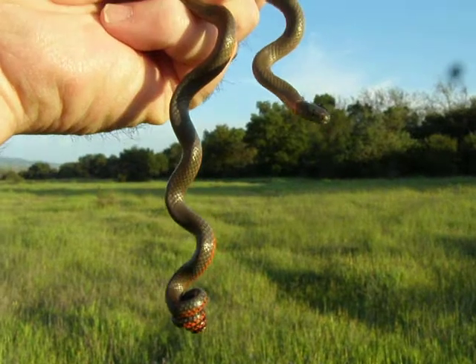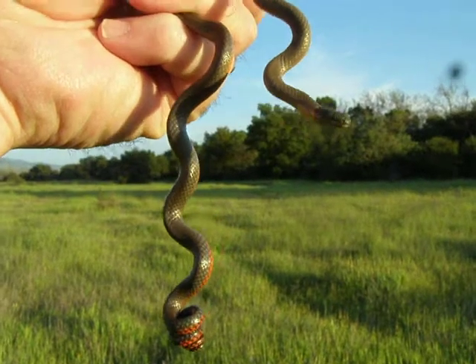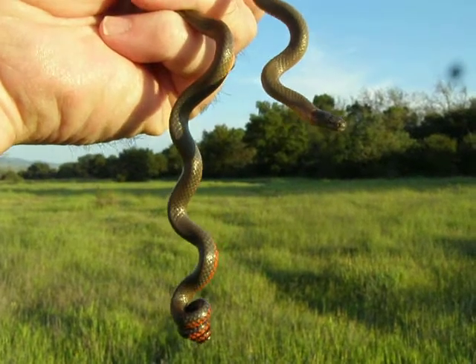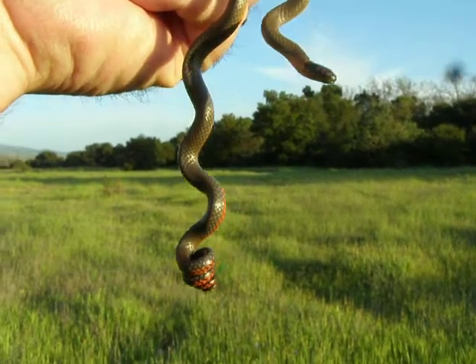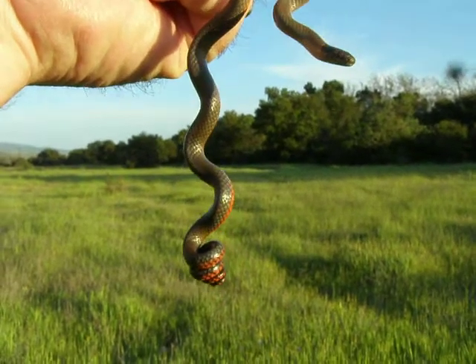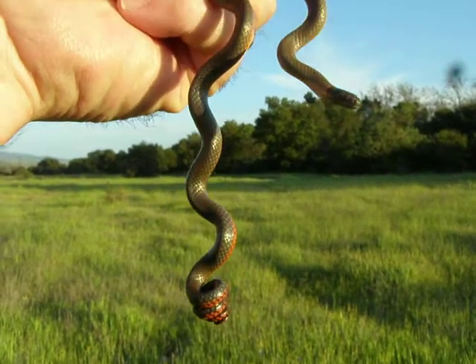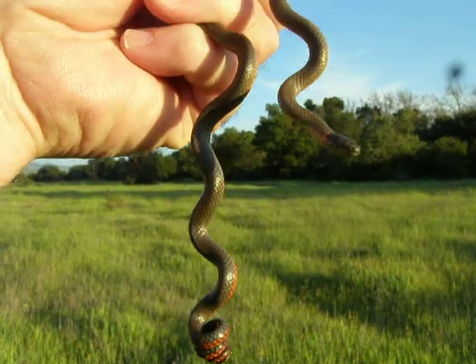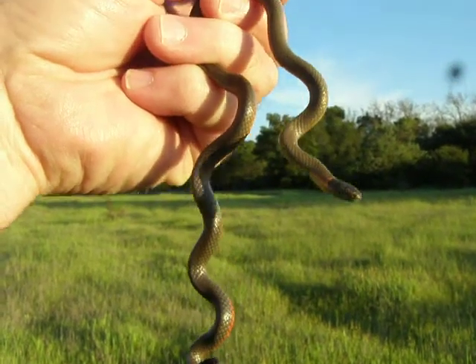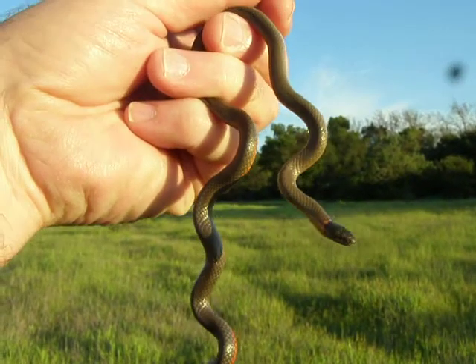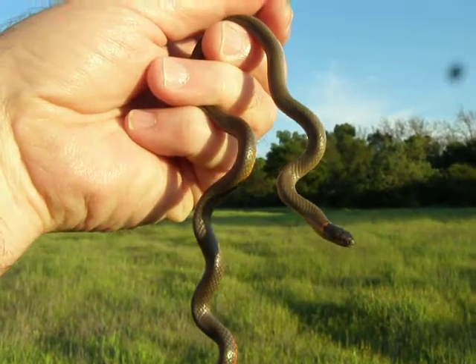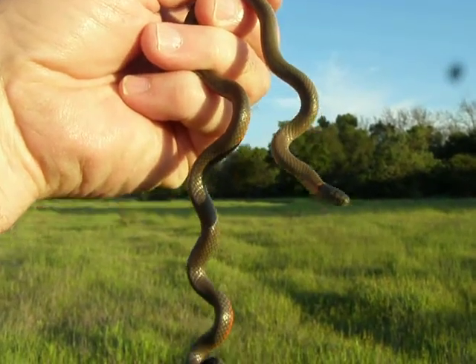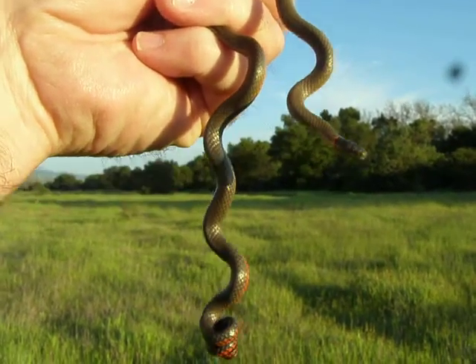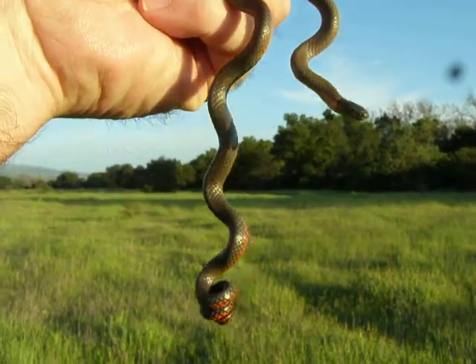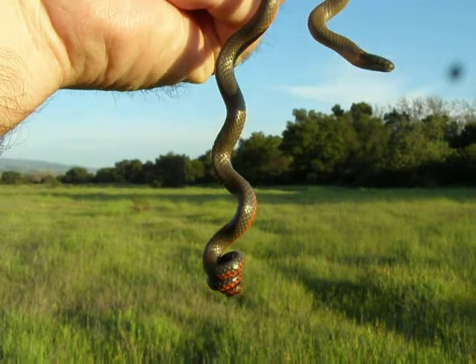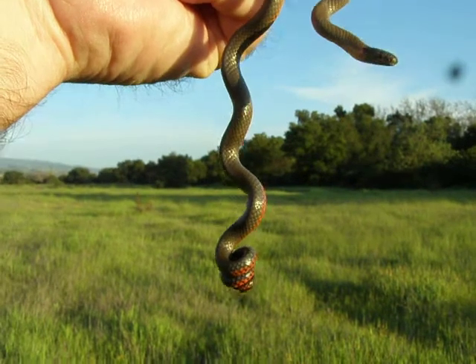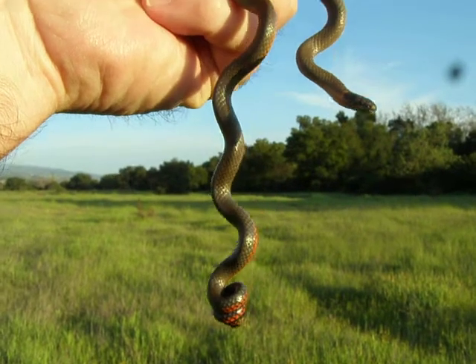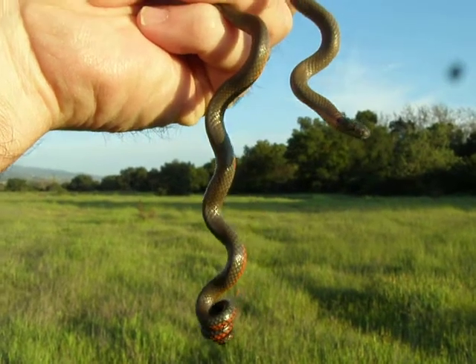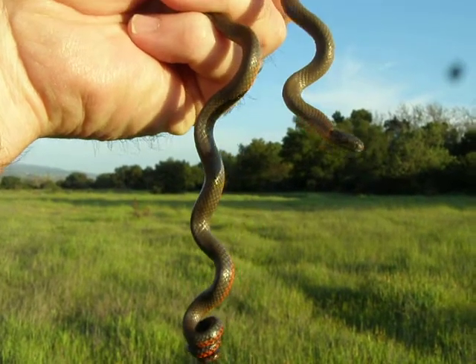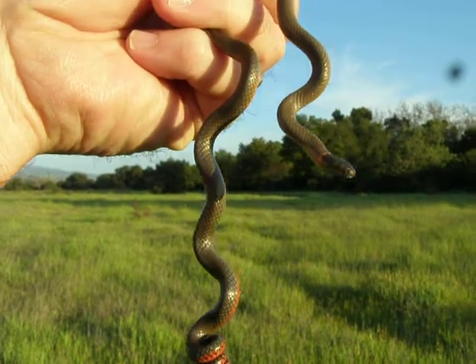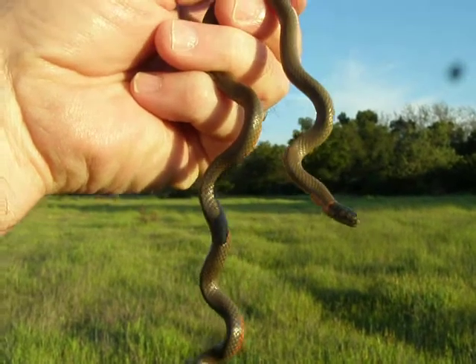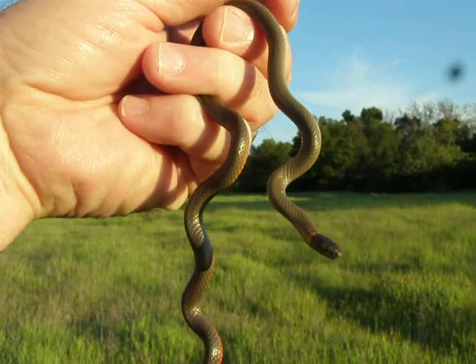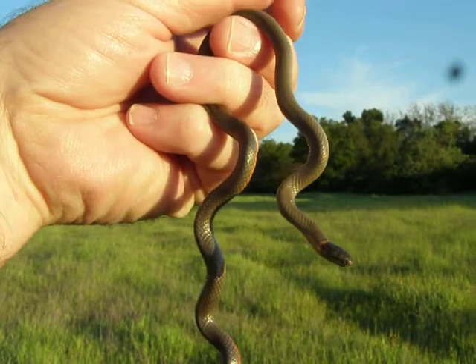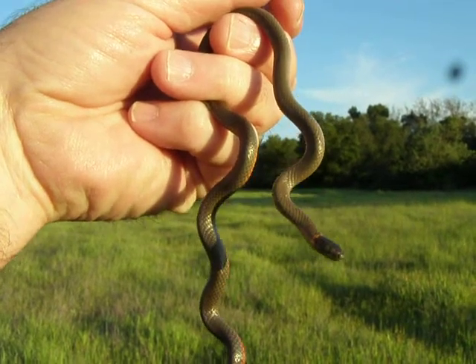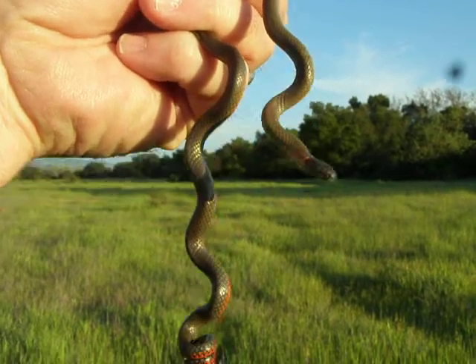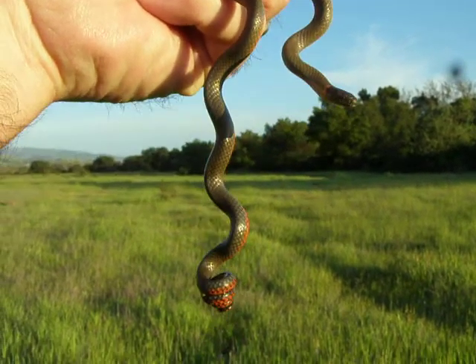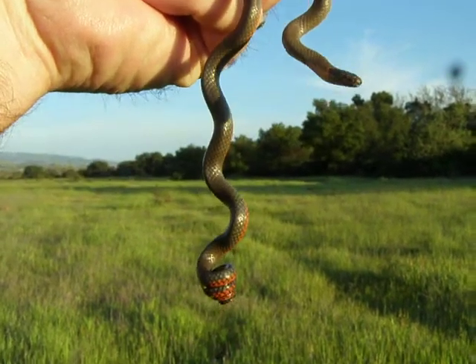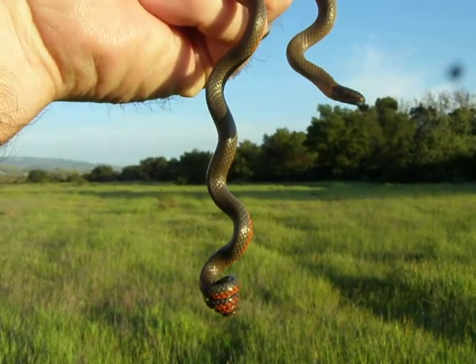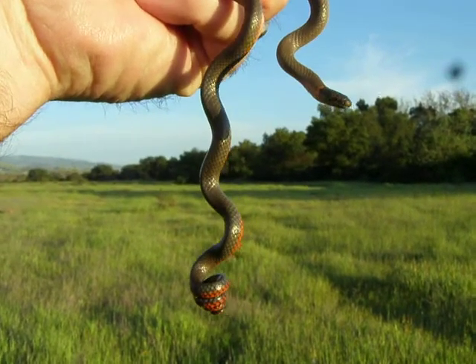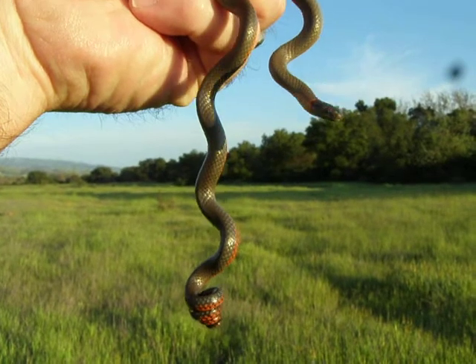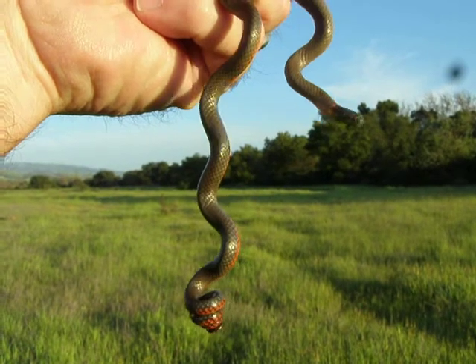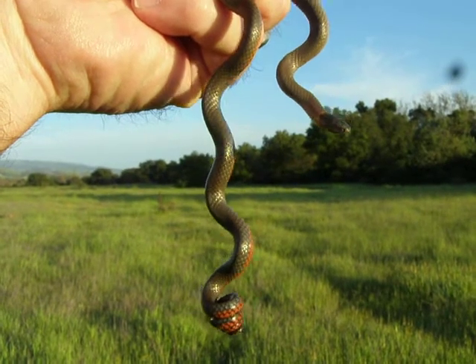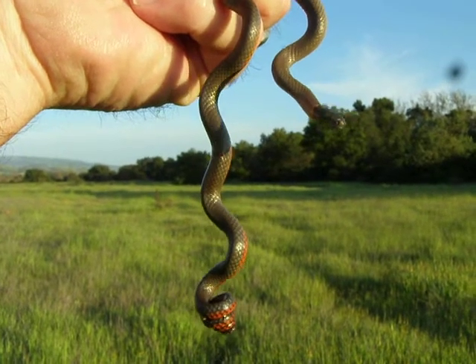Hi everyone. This is Brian Gundy from For Goodness Snakes out of San Jose, California. I'm doing a little herping today and came upon this really kind of rare snake these days. This is a ring neck snake.